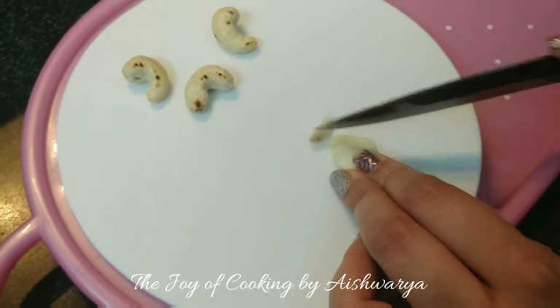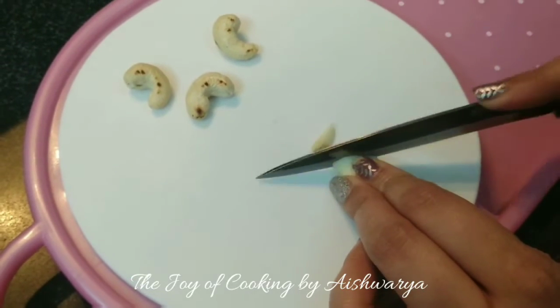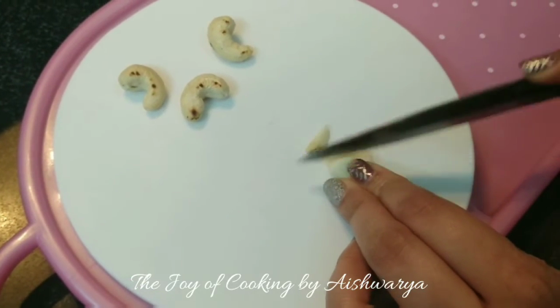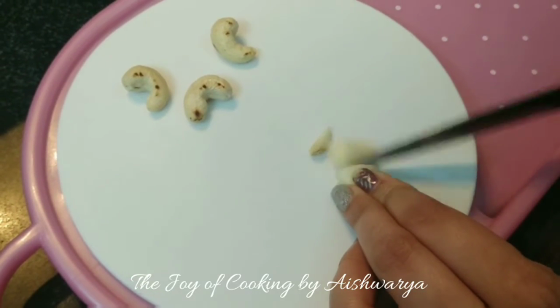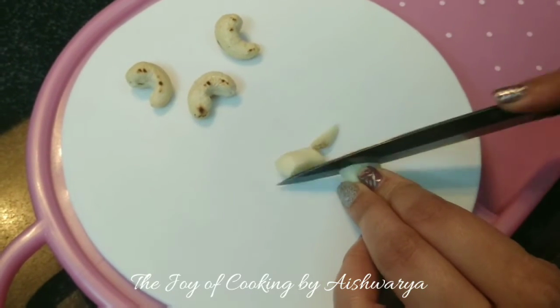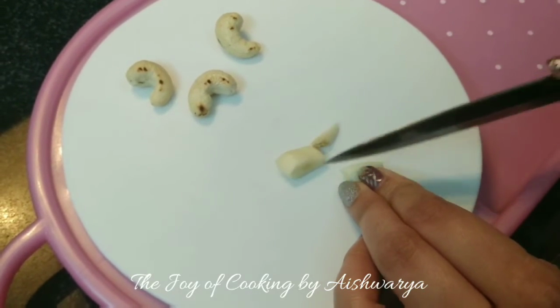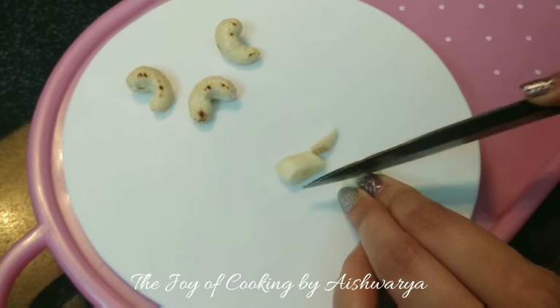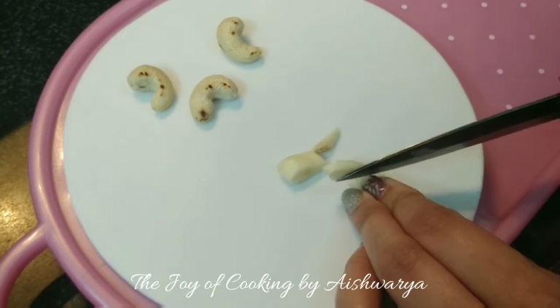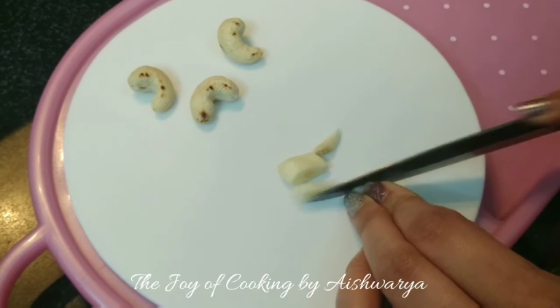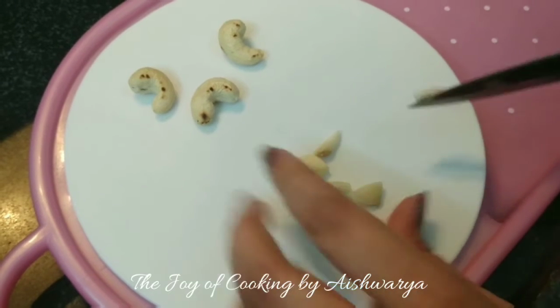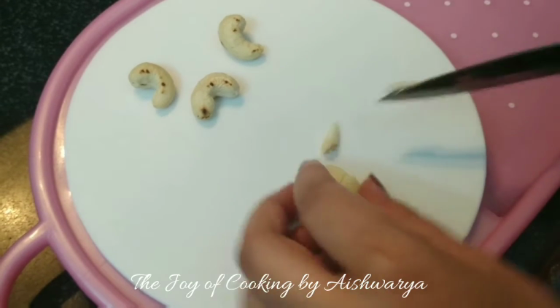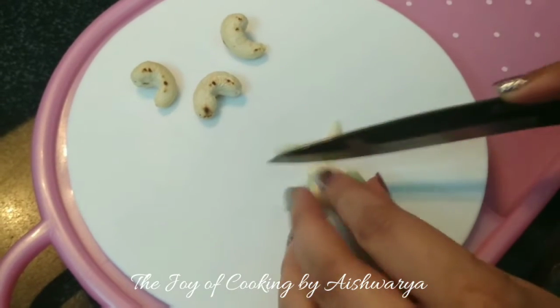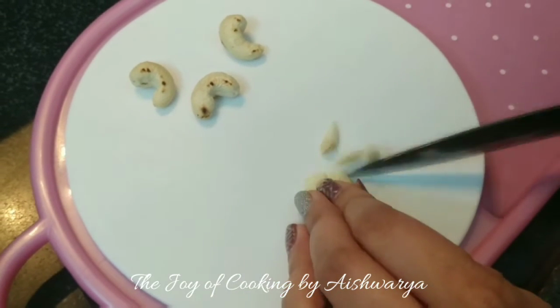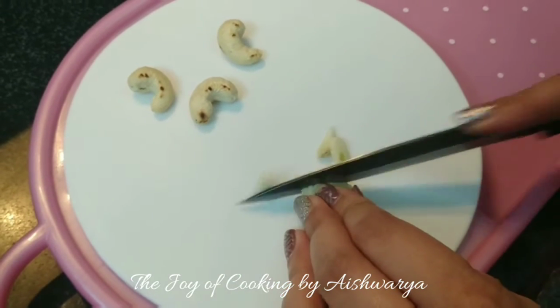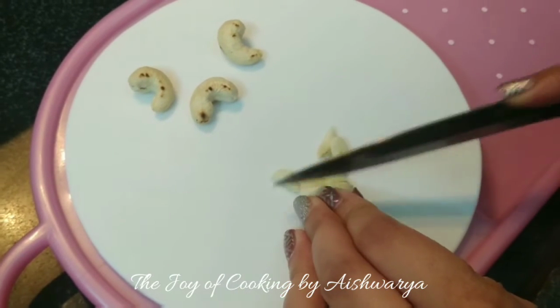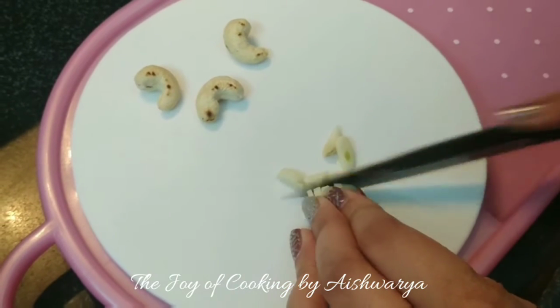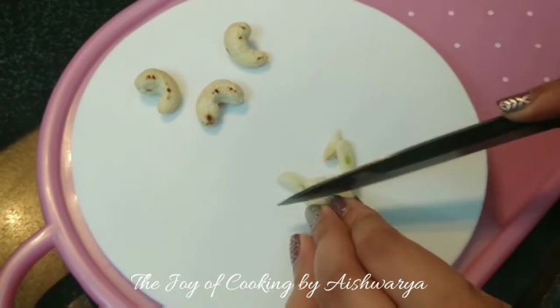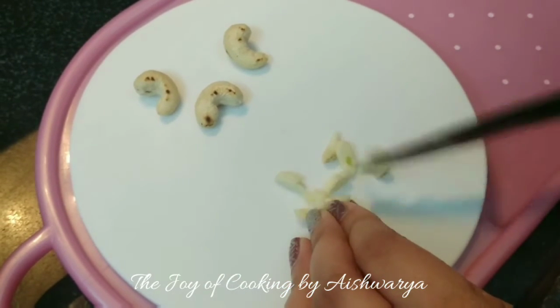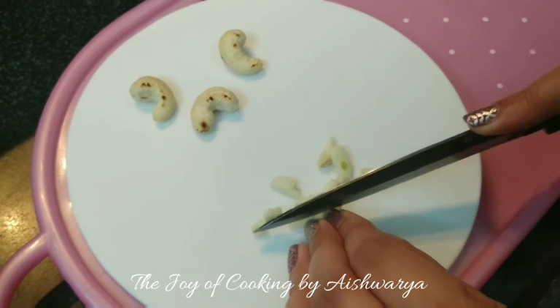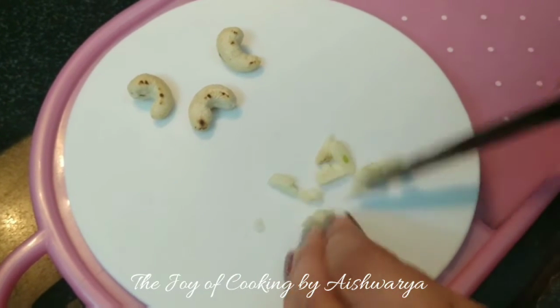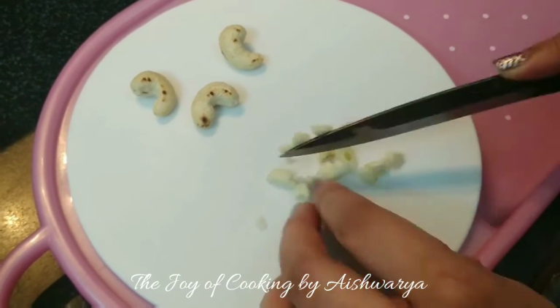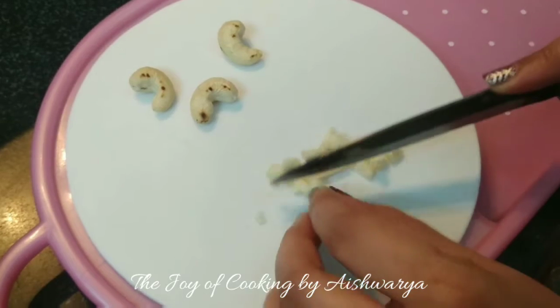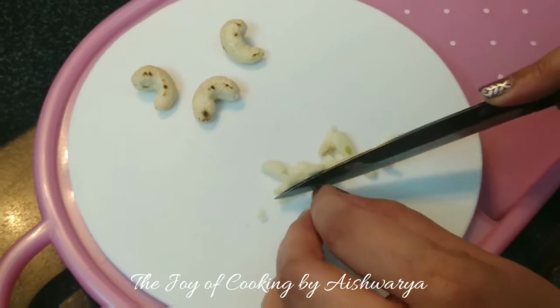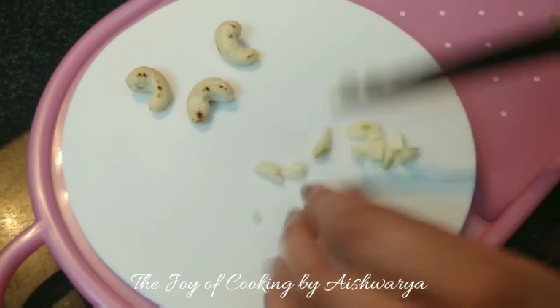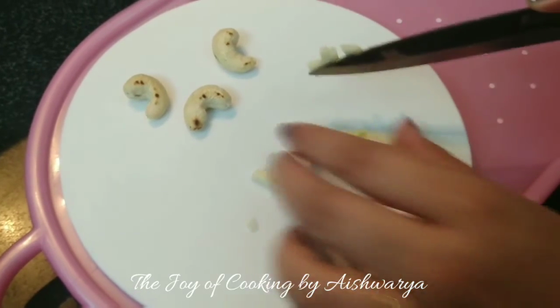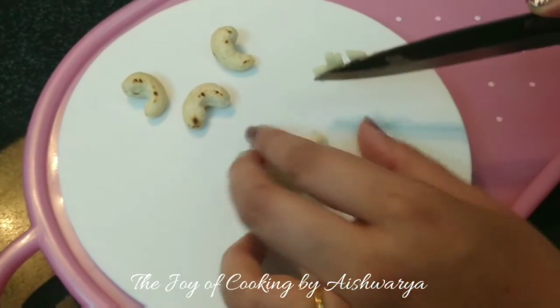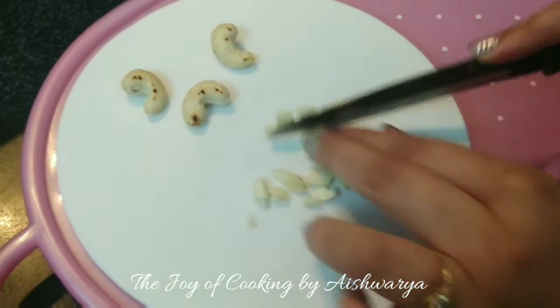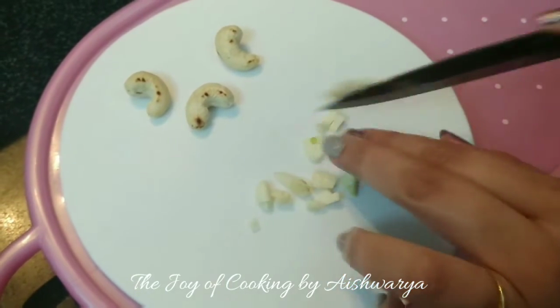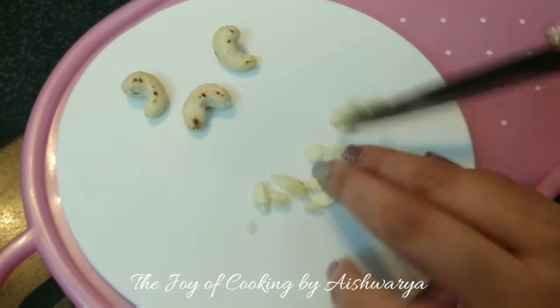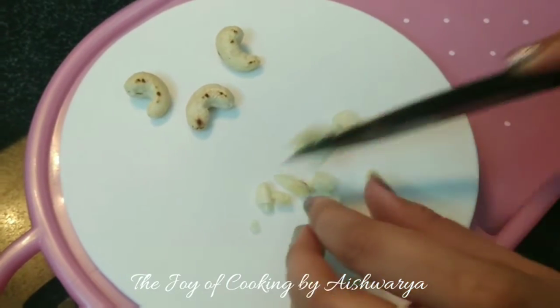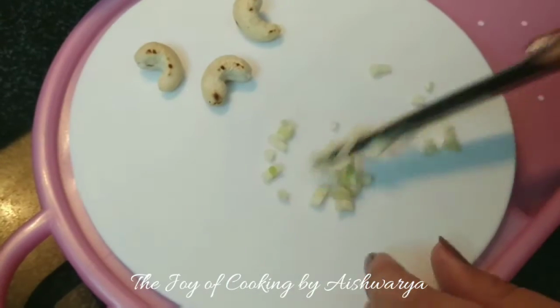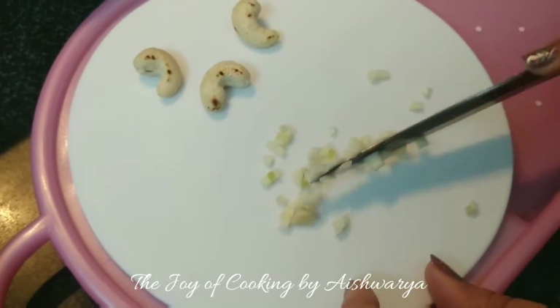I'll finely chop the garlic. I'm using one garlic clove. Chop it finely. Perfect.